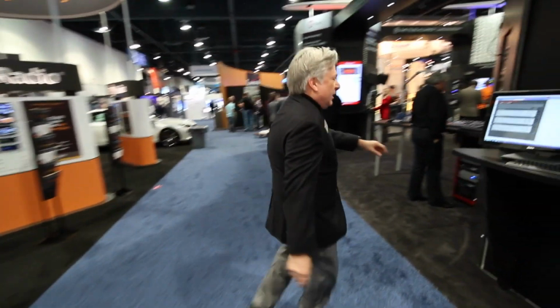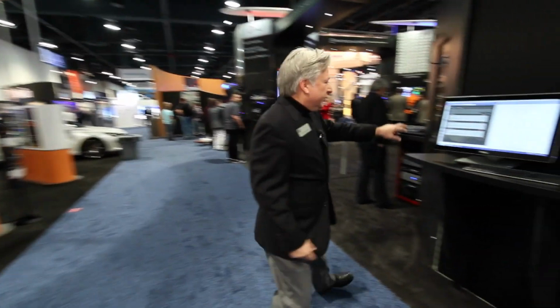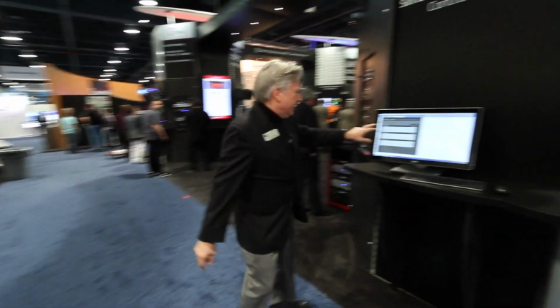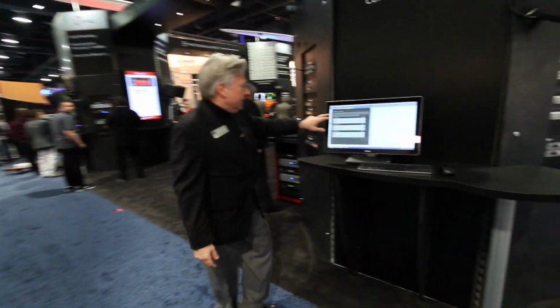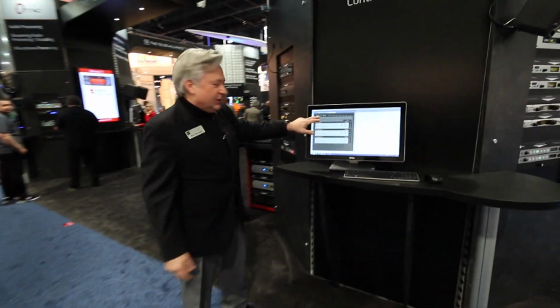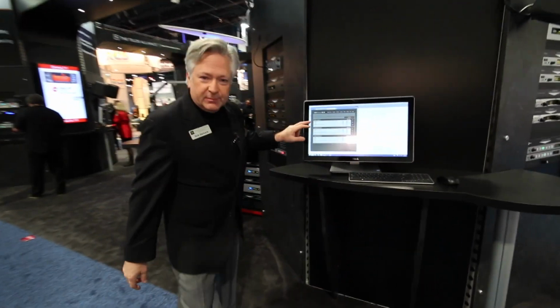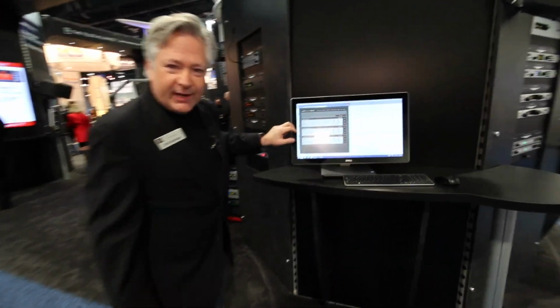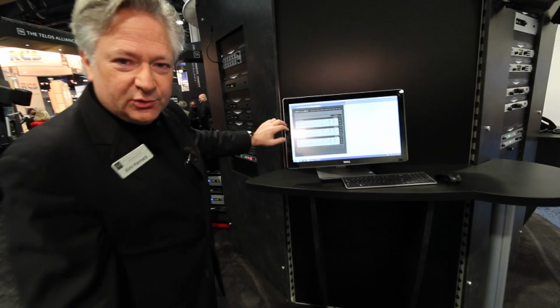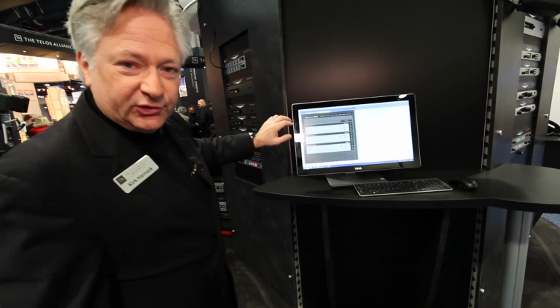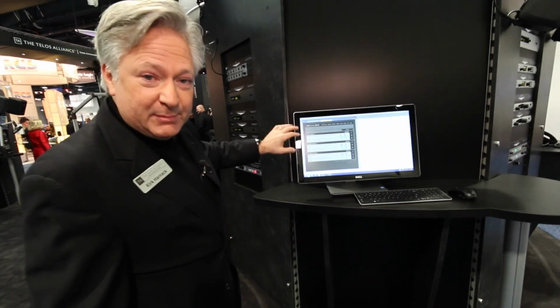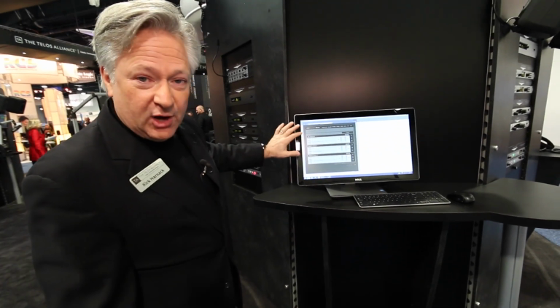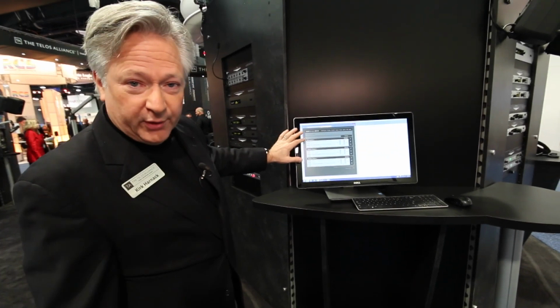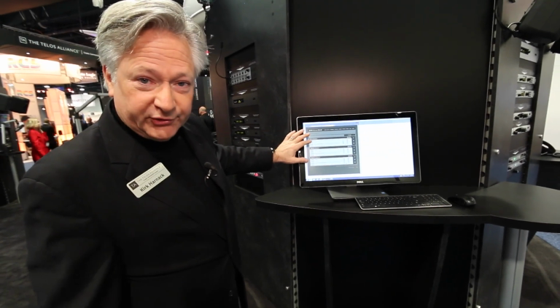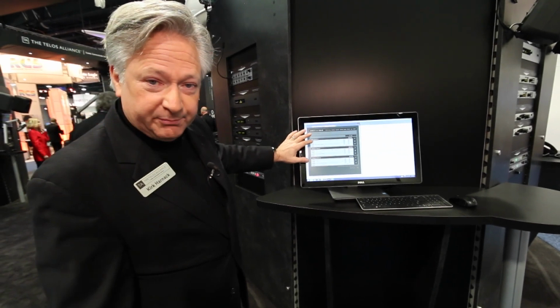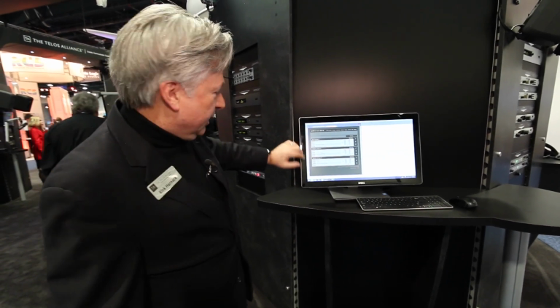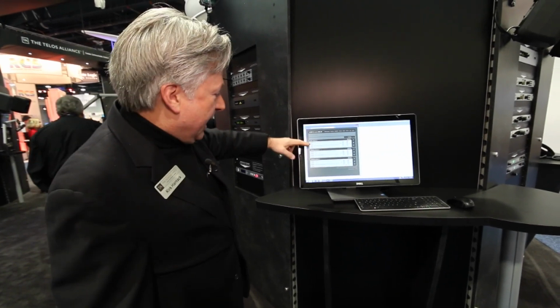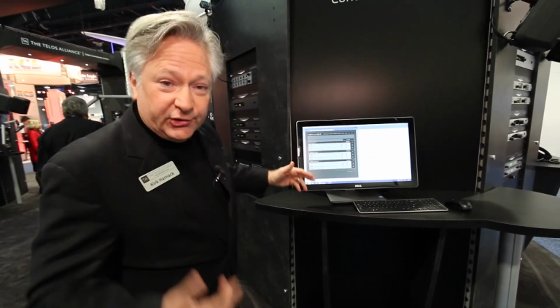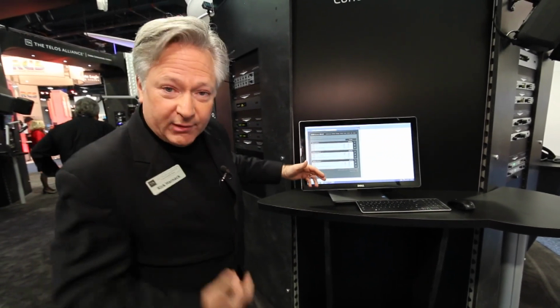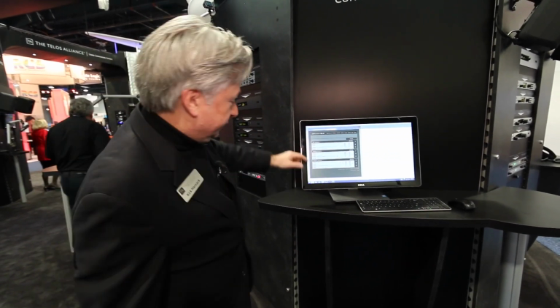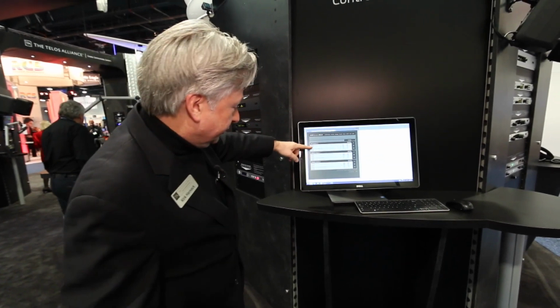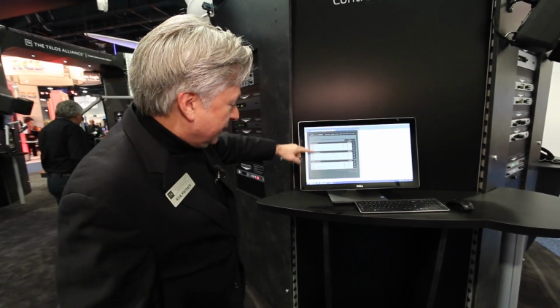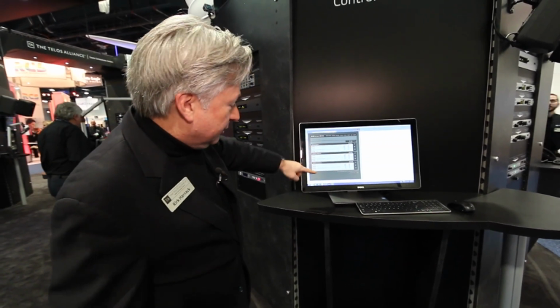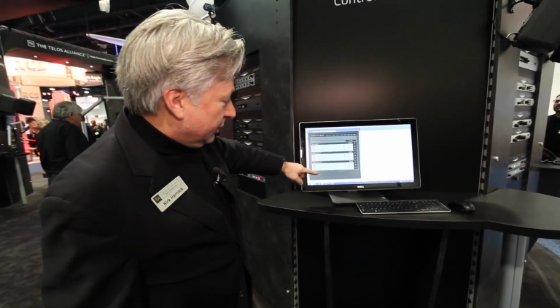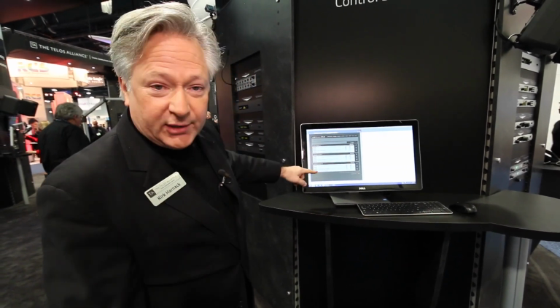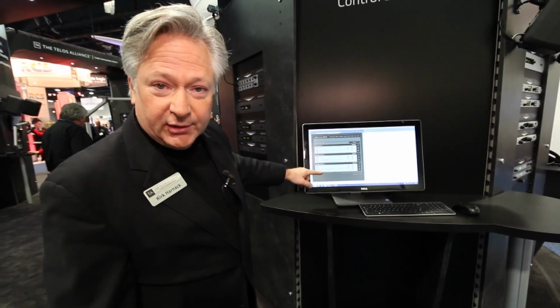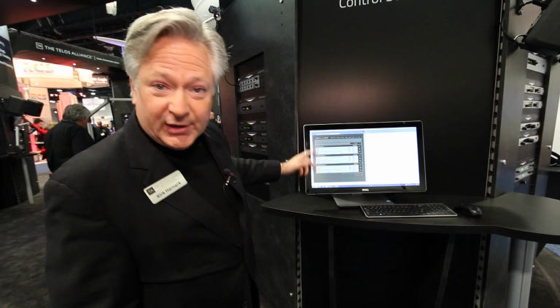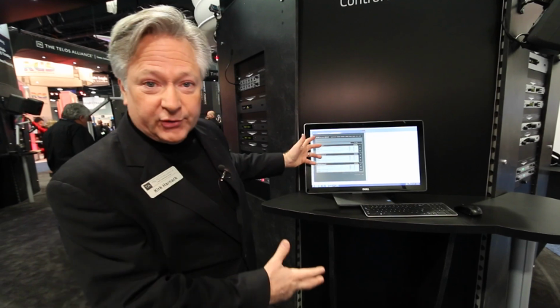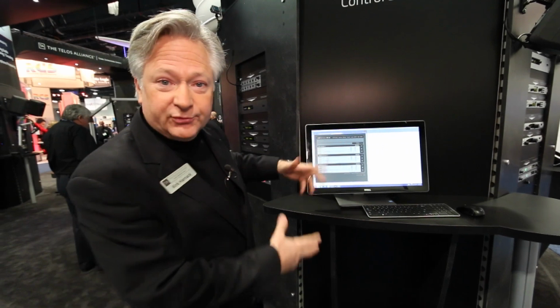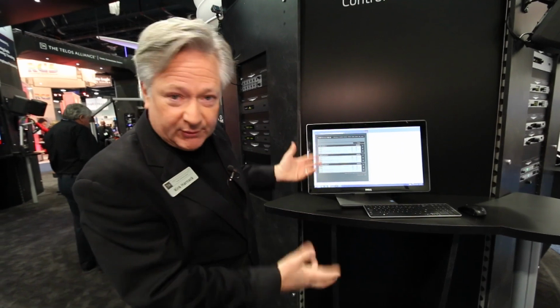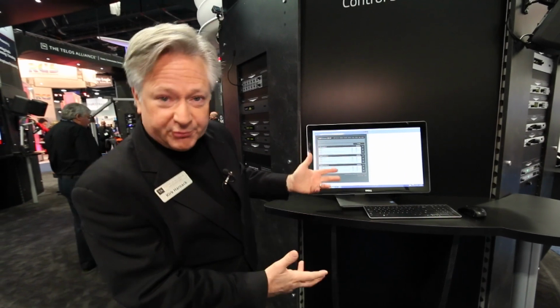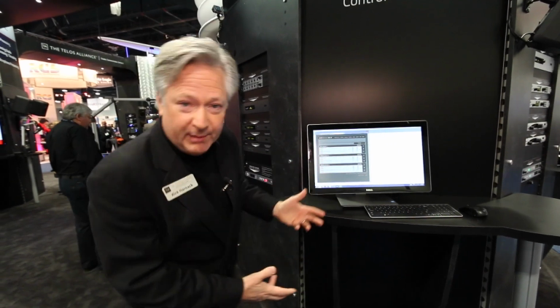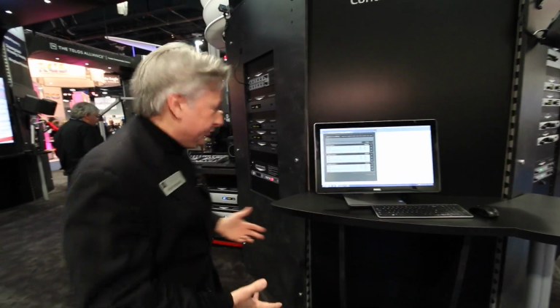We also have ZipStream 9x2. This is streaming software that runs on a computer. I use this at my radio stations, and you can create several streams from several different program sources.